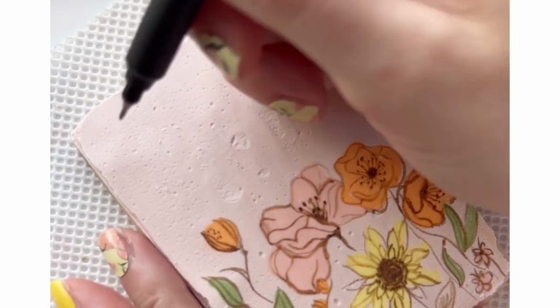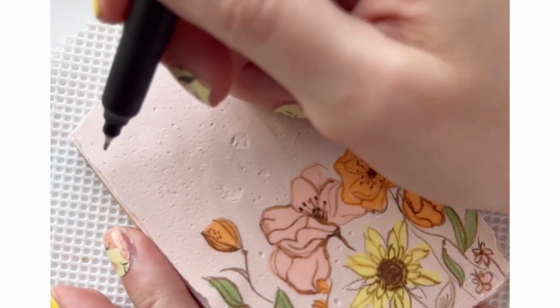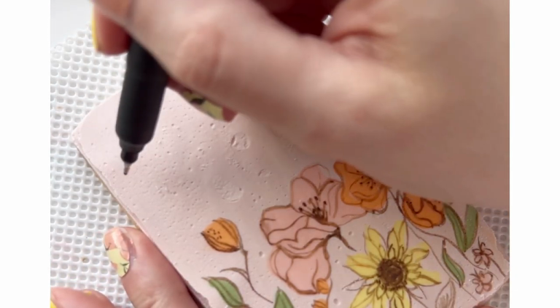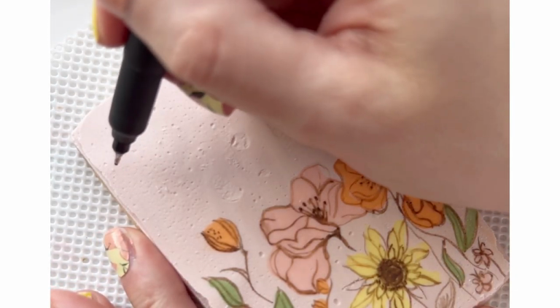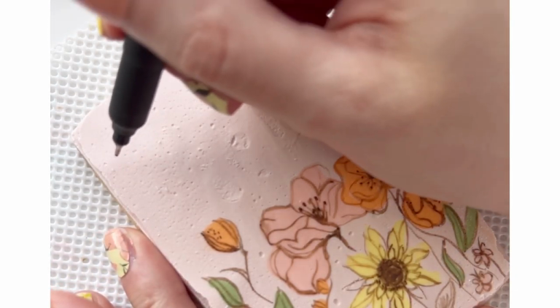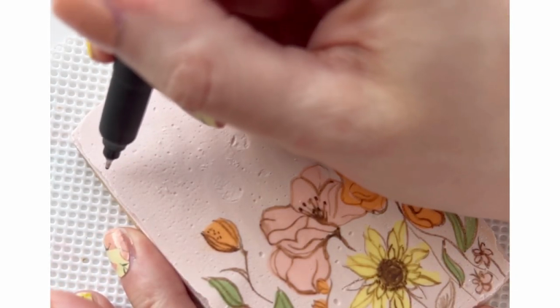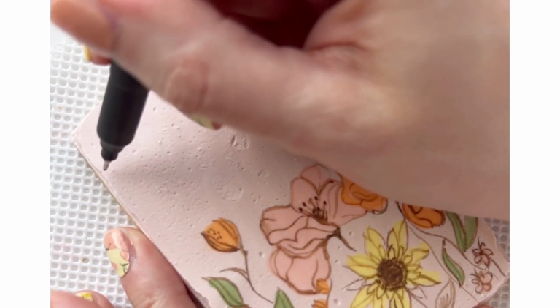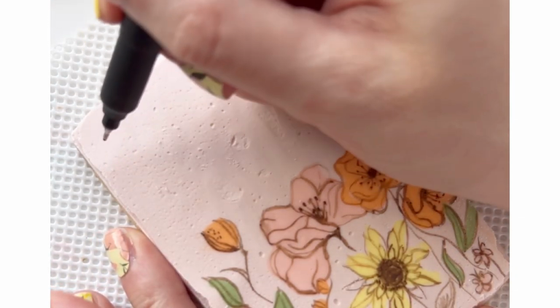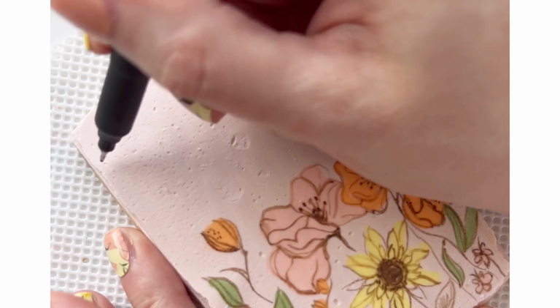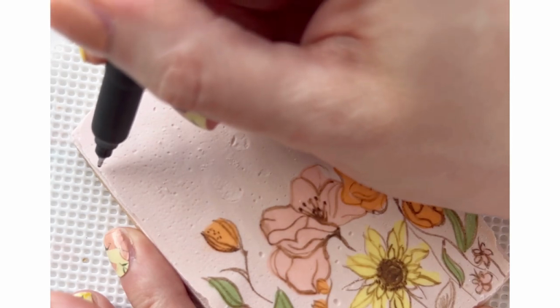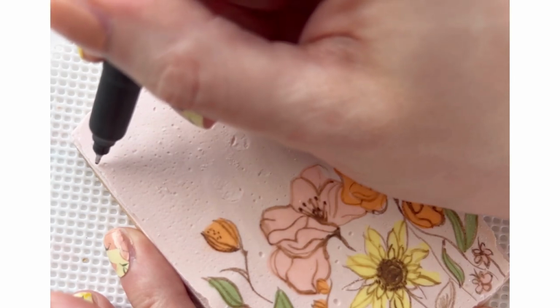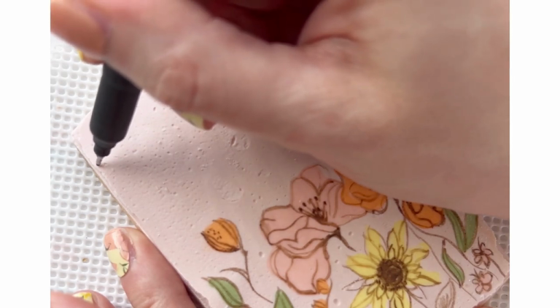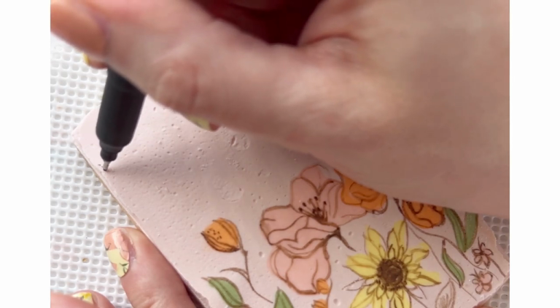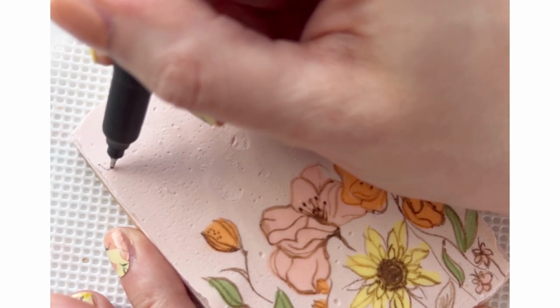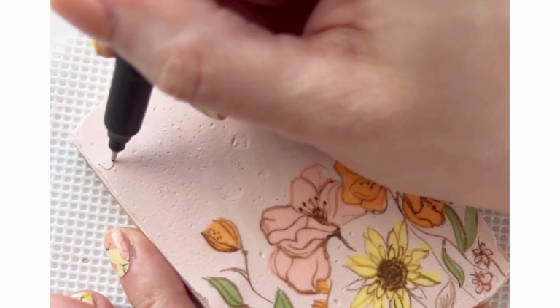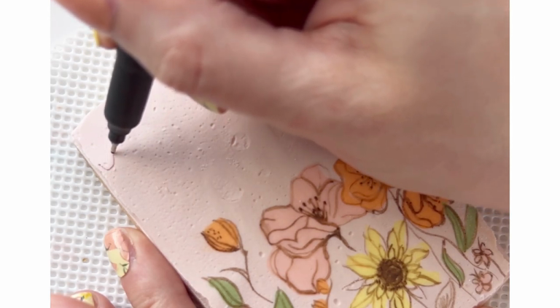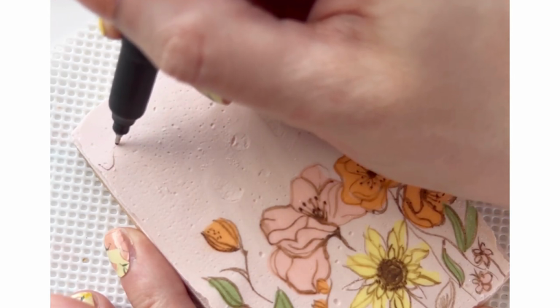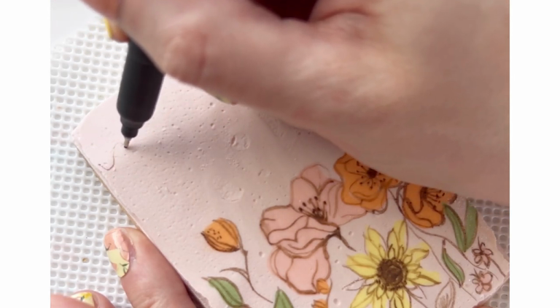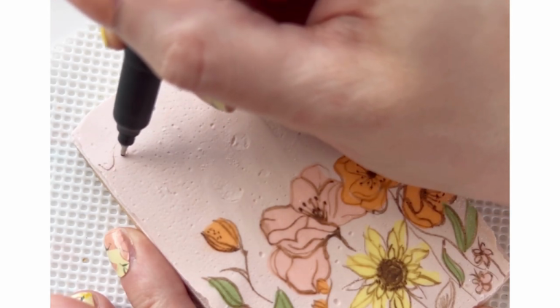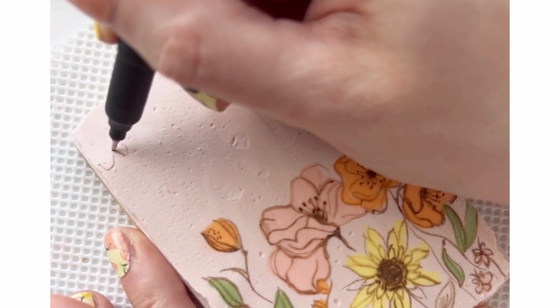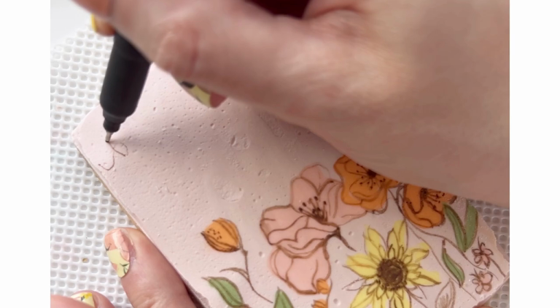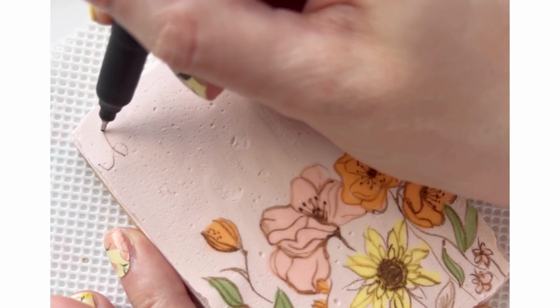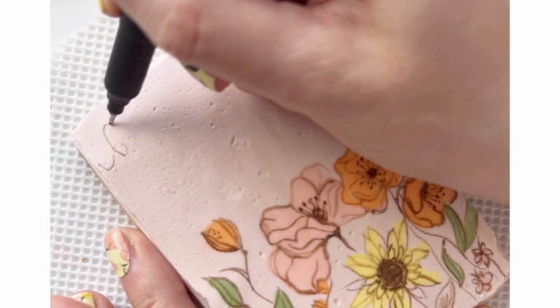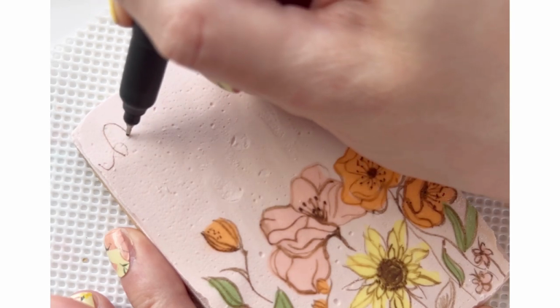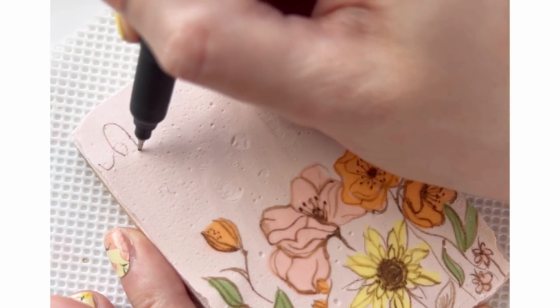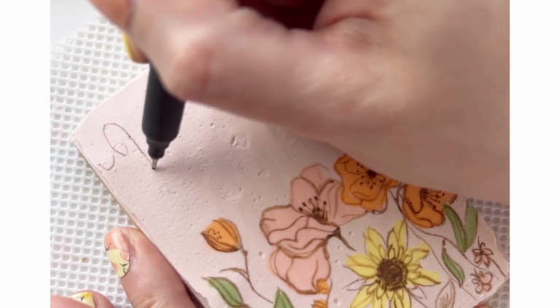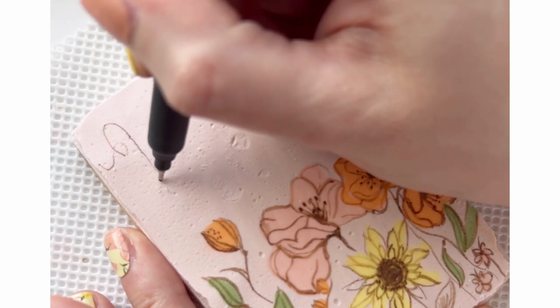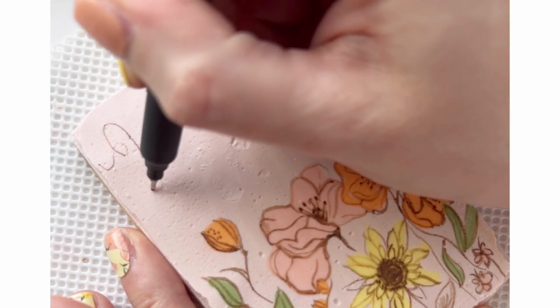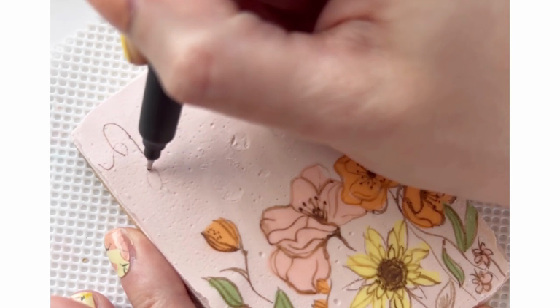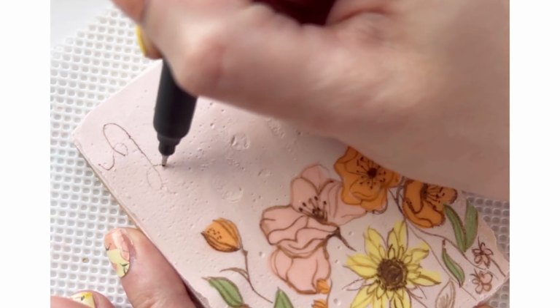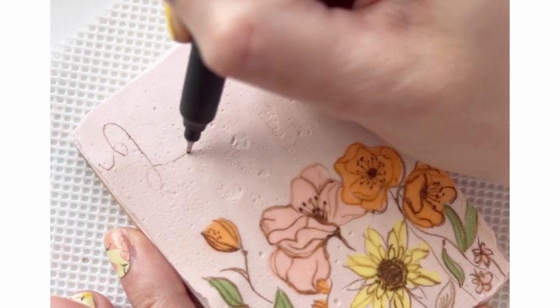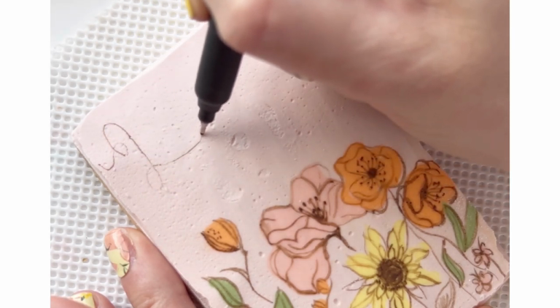For the writing at the top I'm starting with a very fine tipped edible marker and I'm just drawing directly on my cookie the phrase that I want to write.